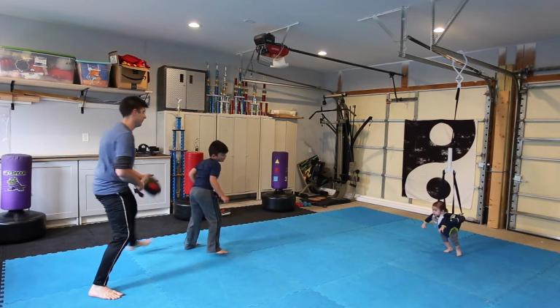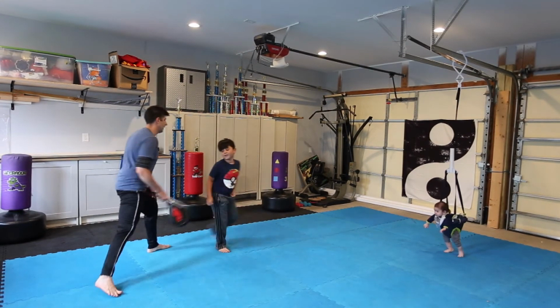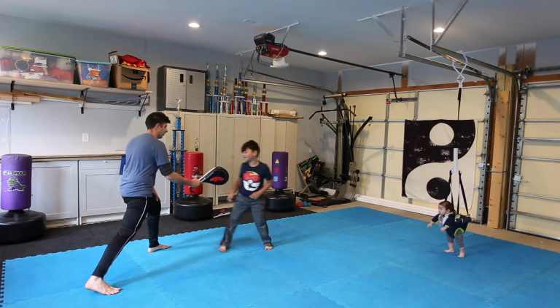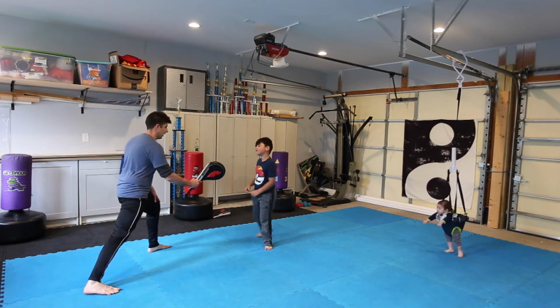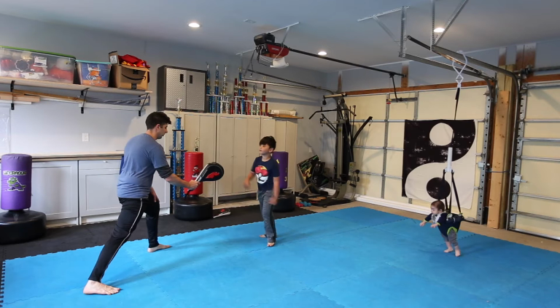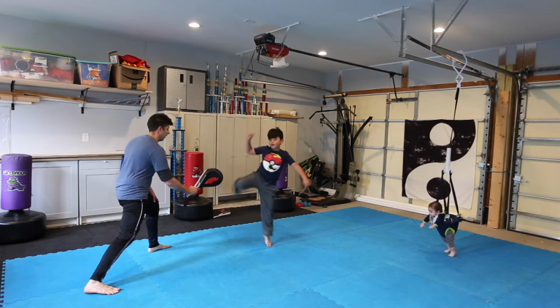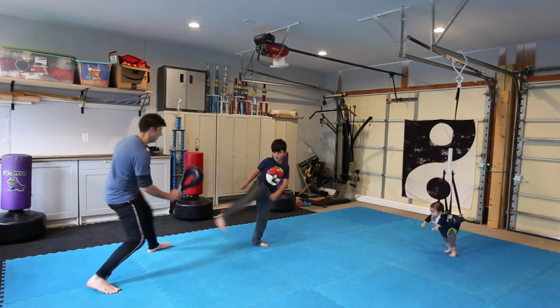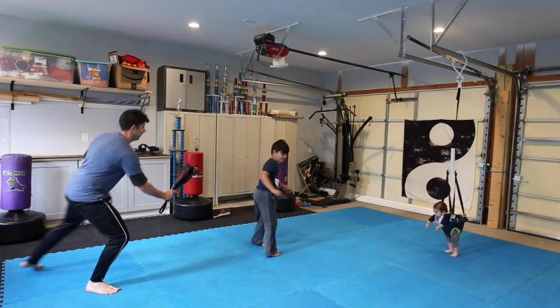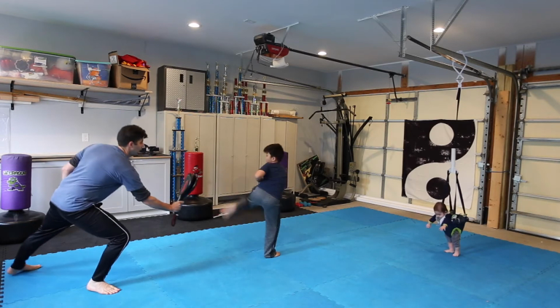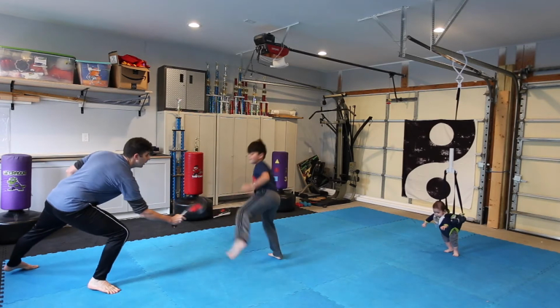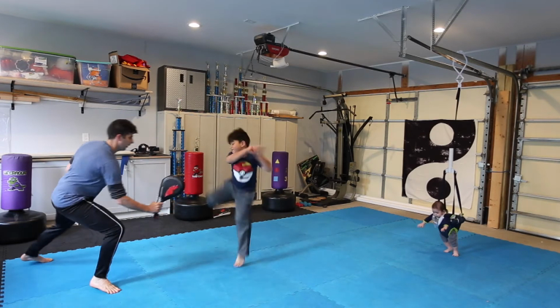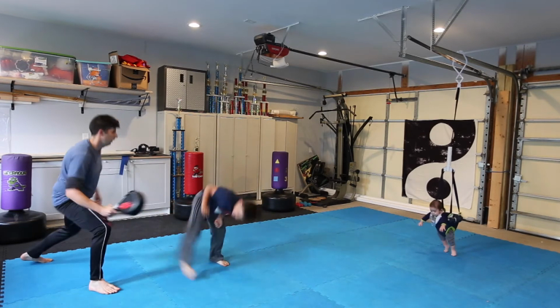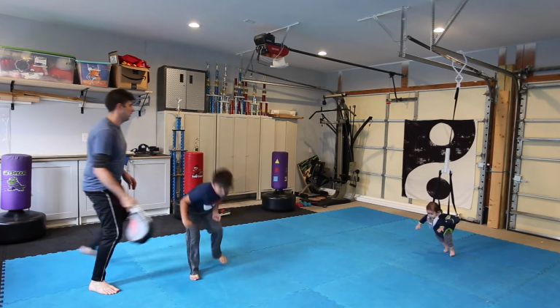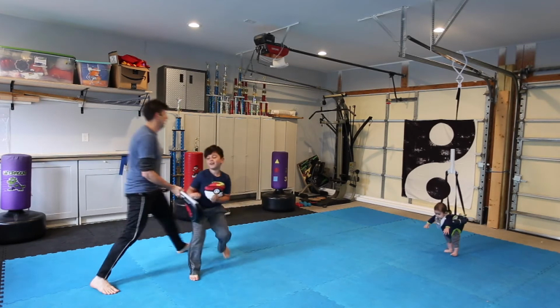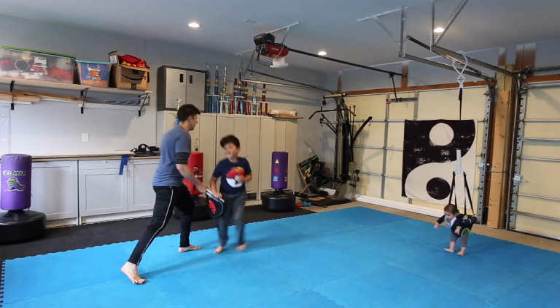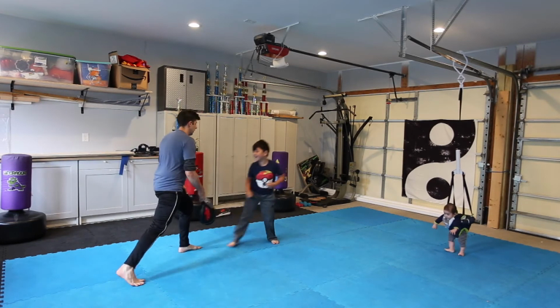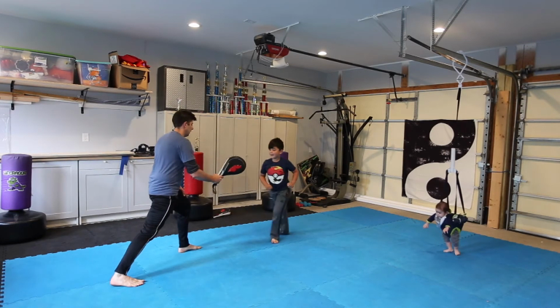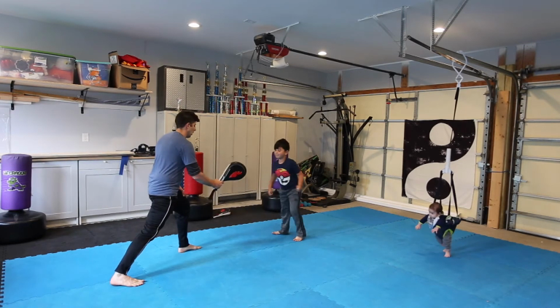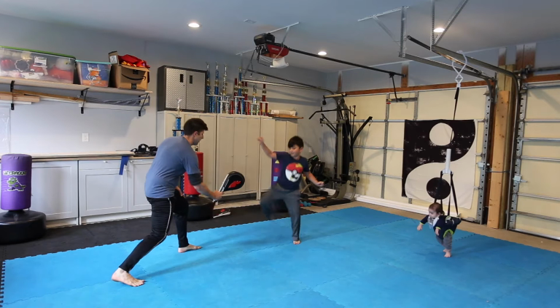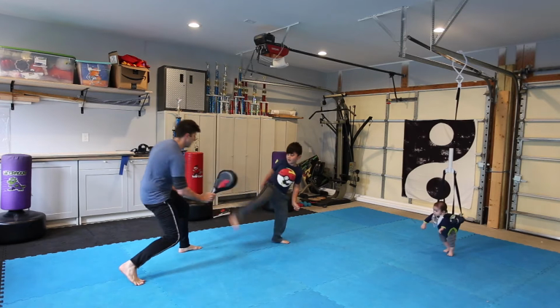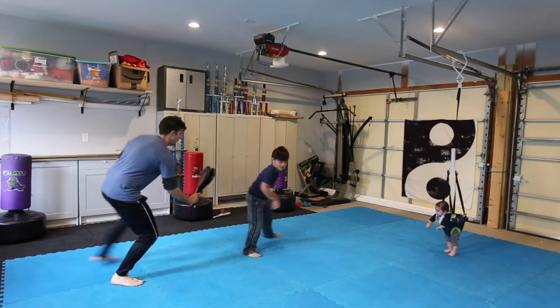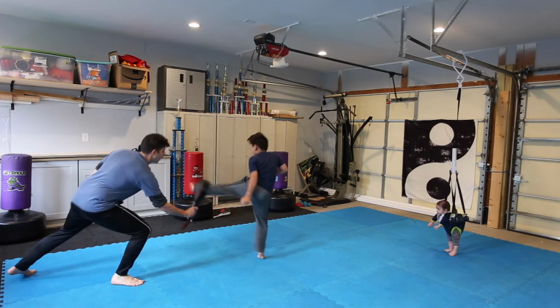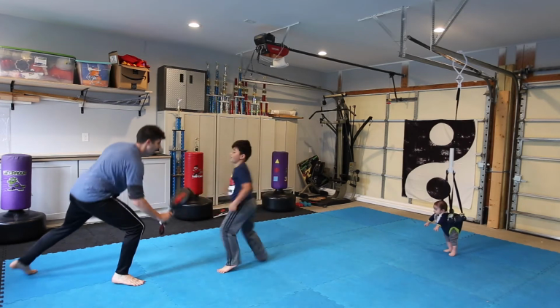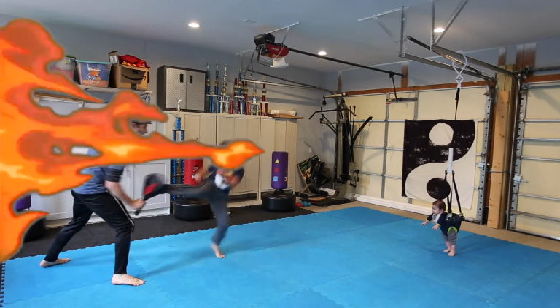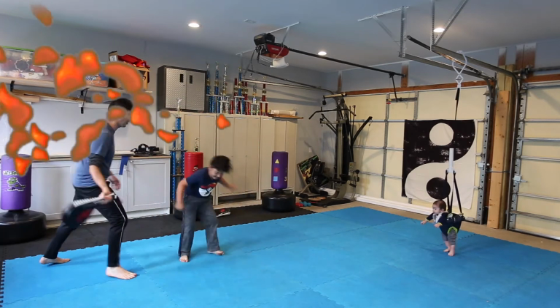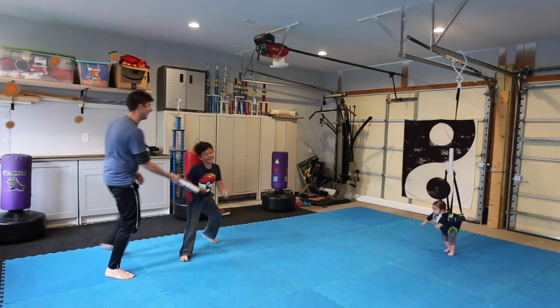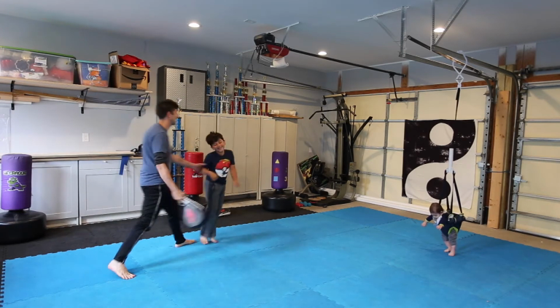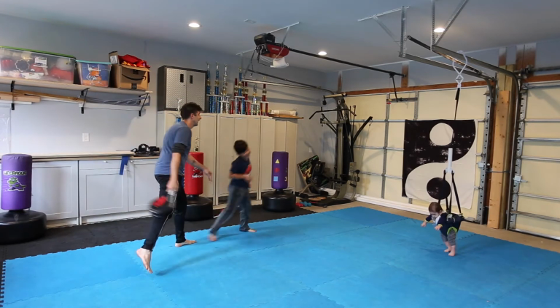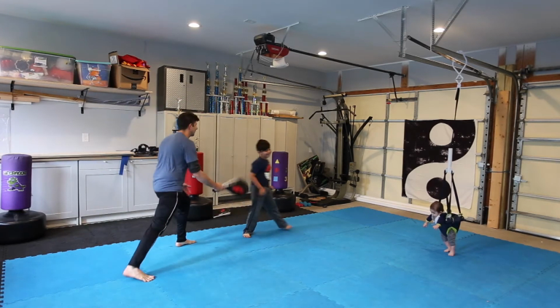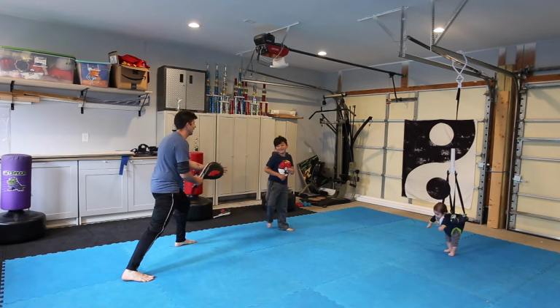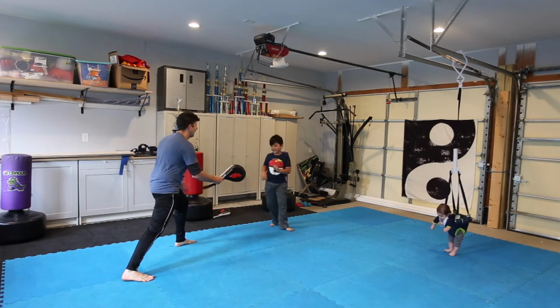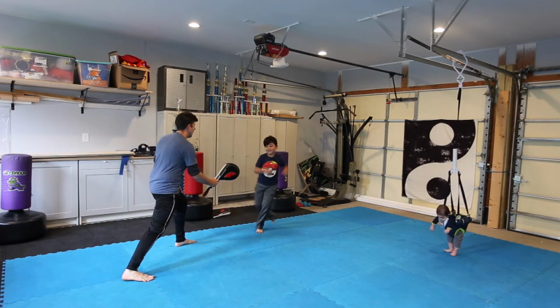Man, that's a nice roundhouse. Four. You've got to look that side kick. Look that side kick. Five.